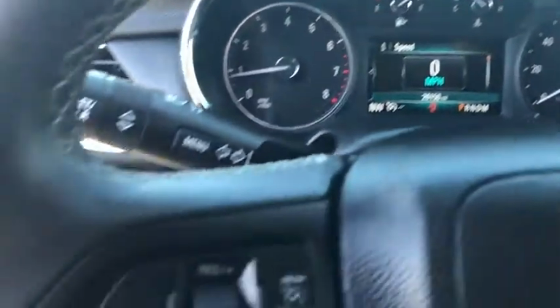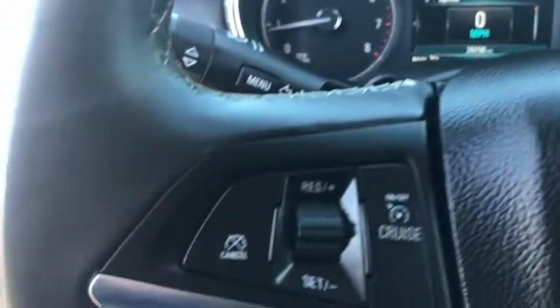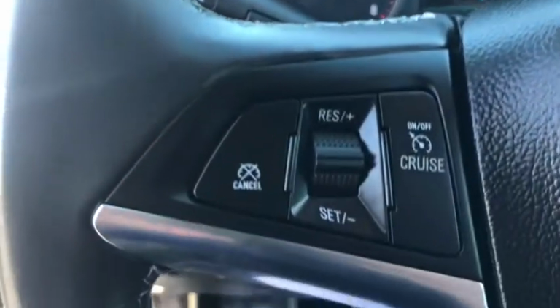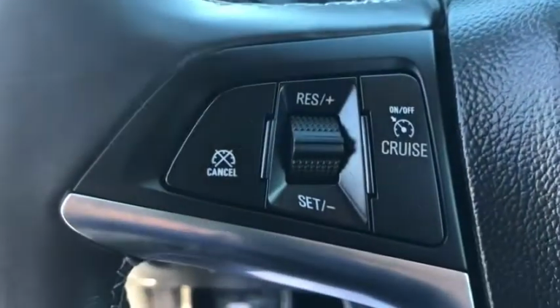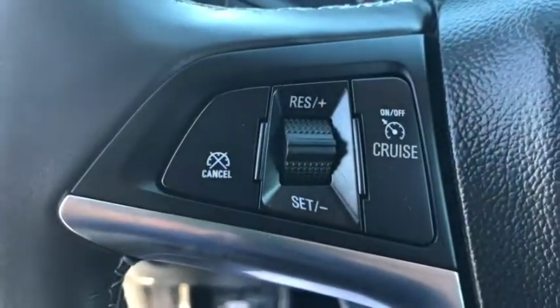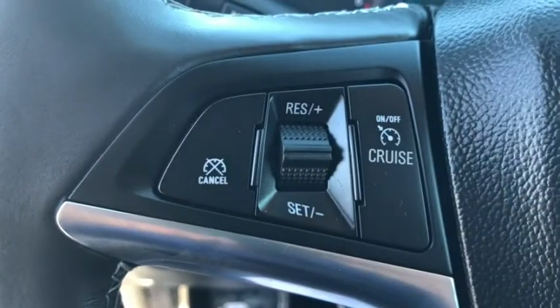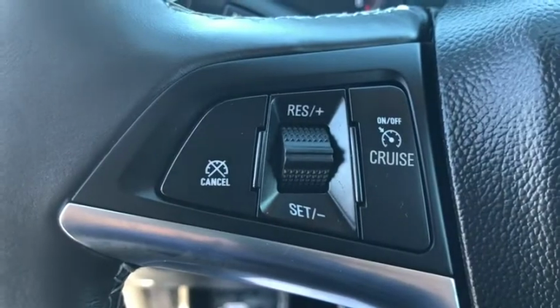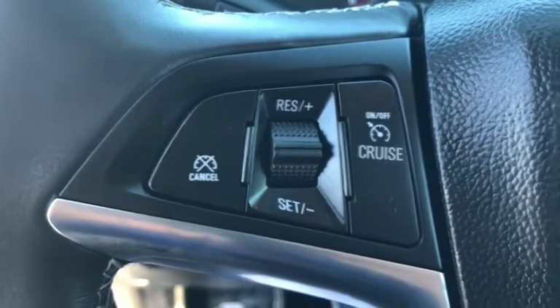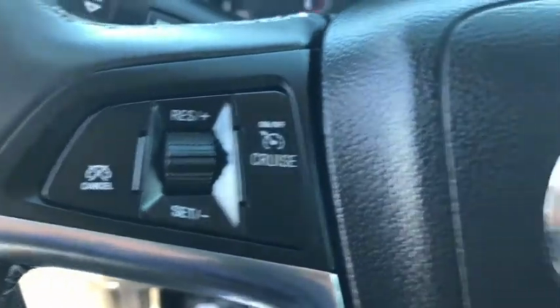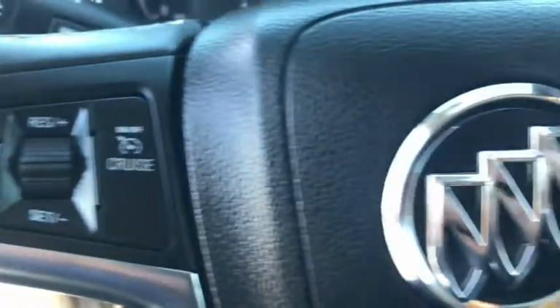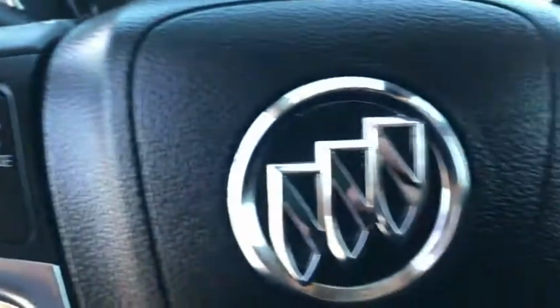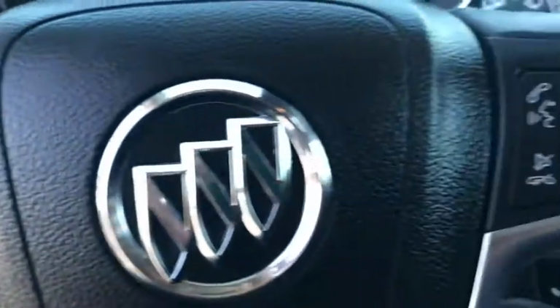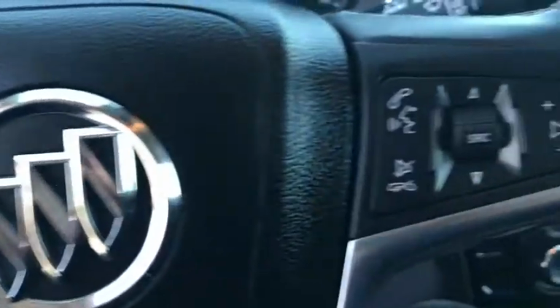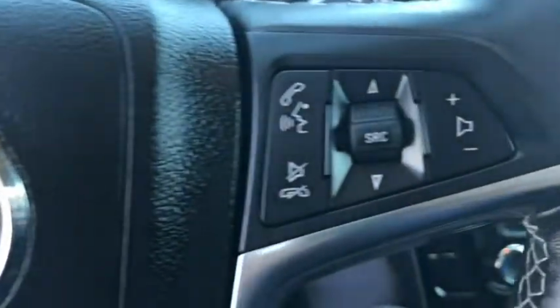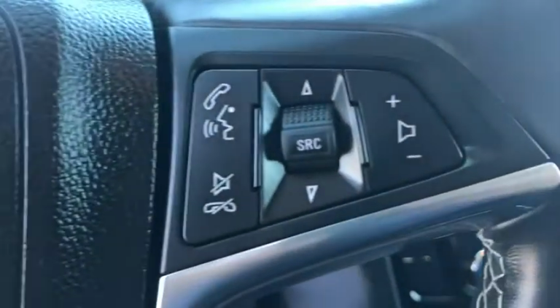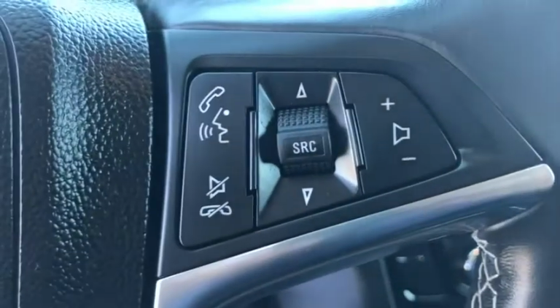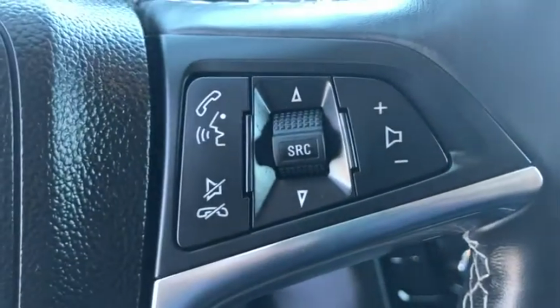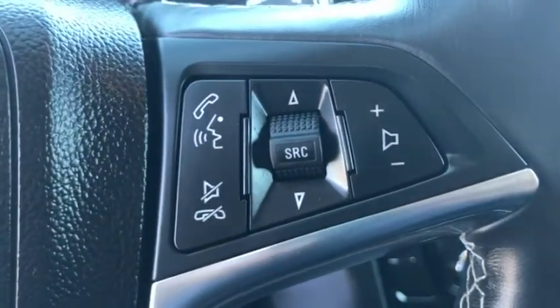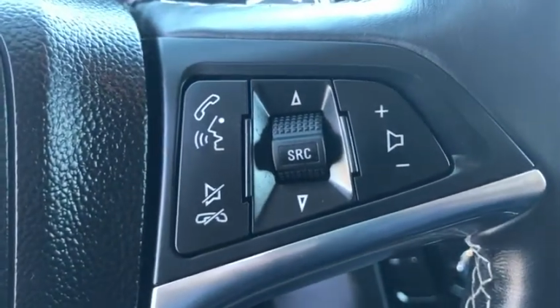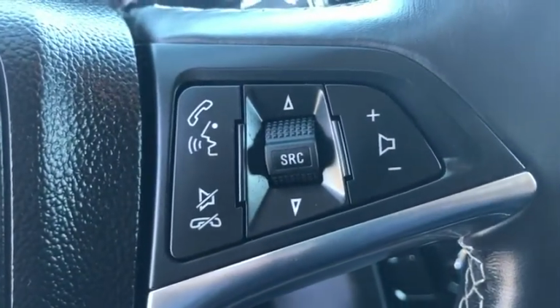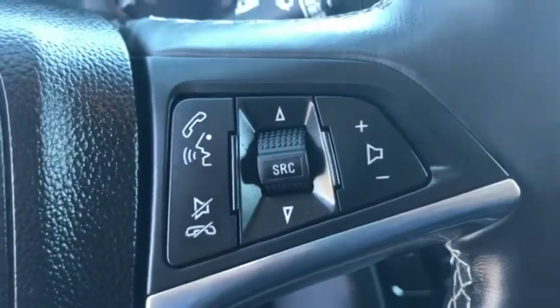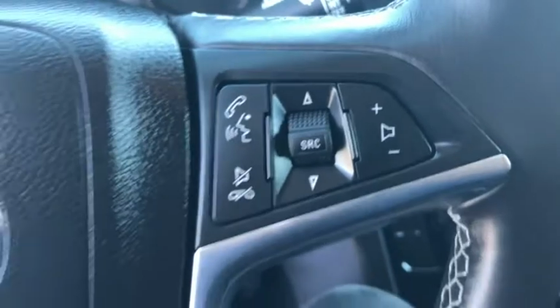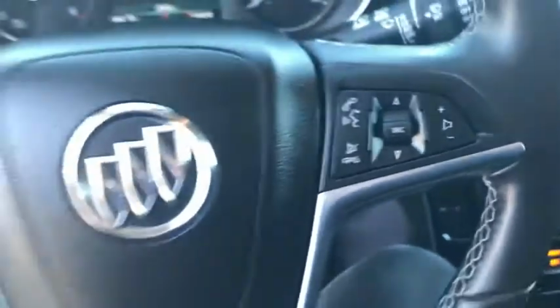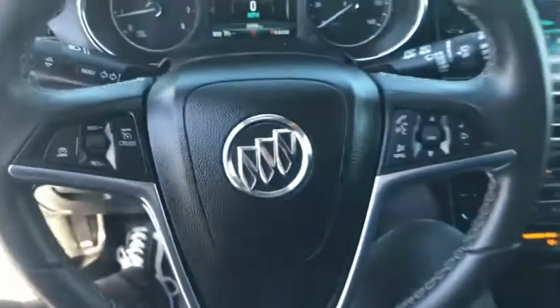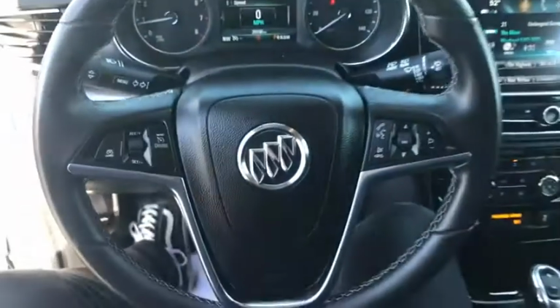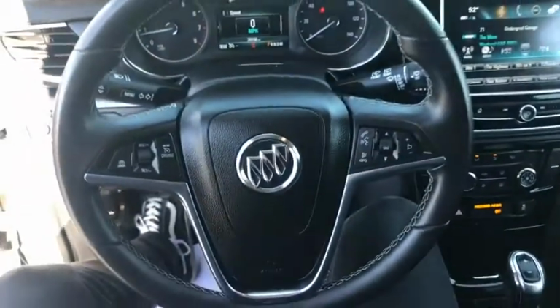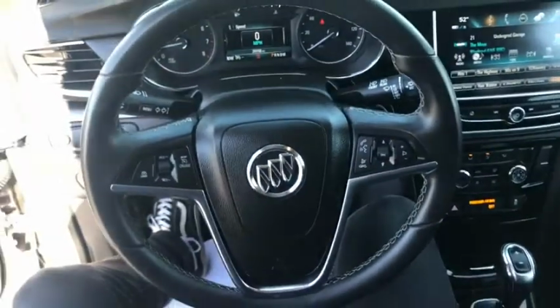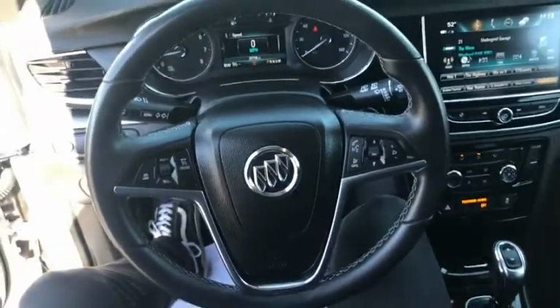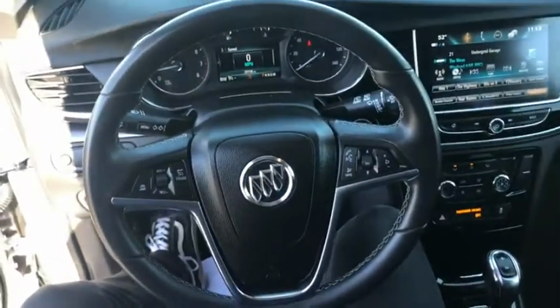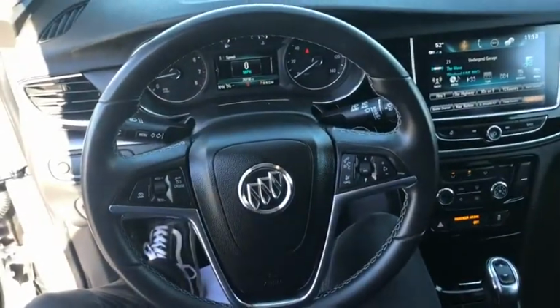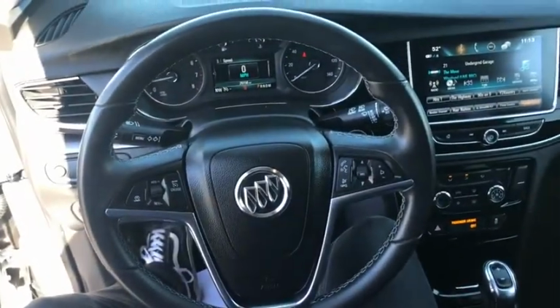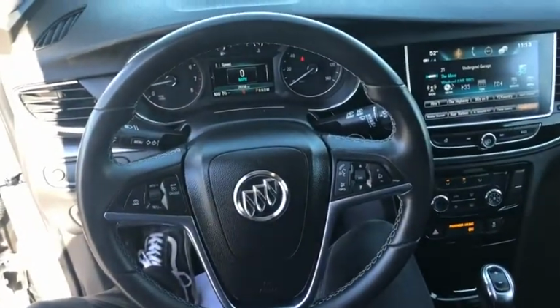Keyless start, floor mats, cruise control, aluminum wheels, four-wheel disc brakes, rear defrost, front wheel drive, AM FM stereo radio, MP3 player.